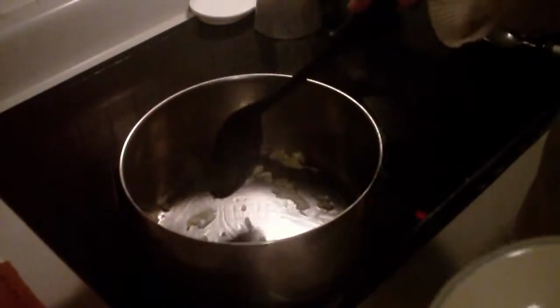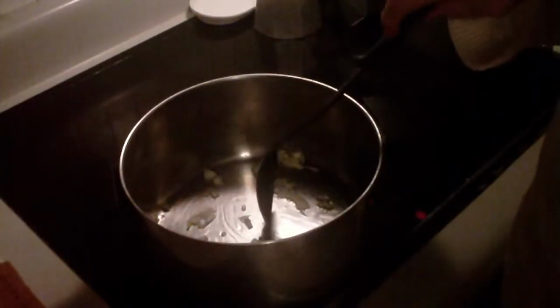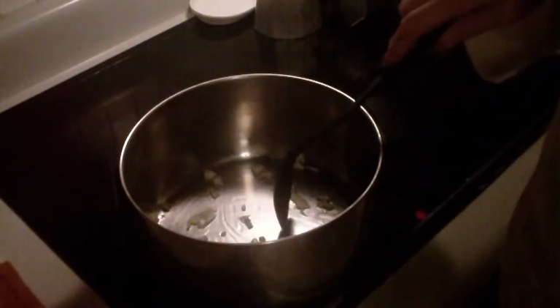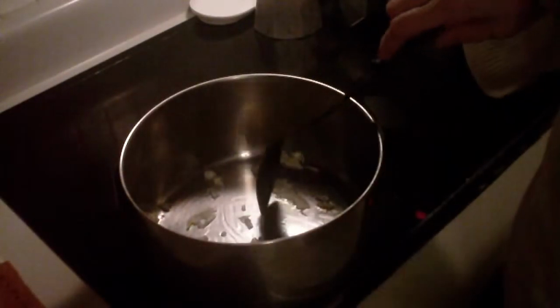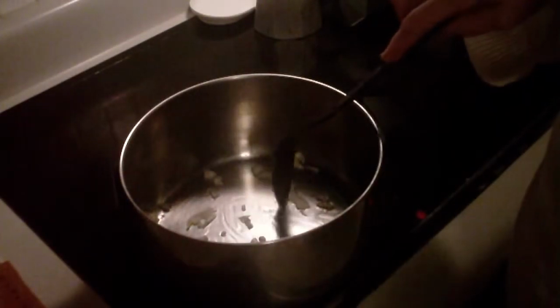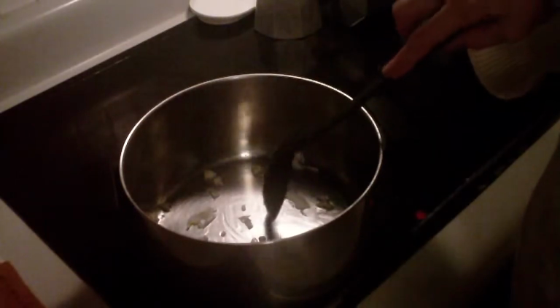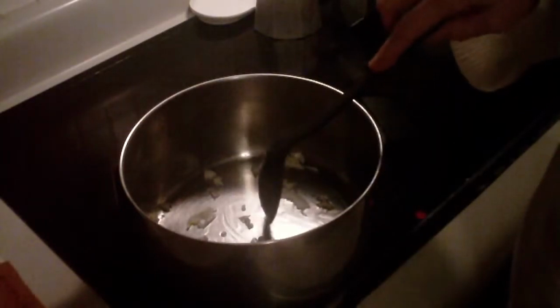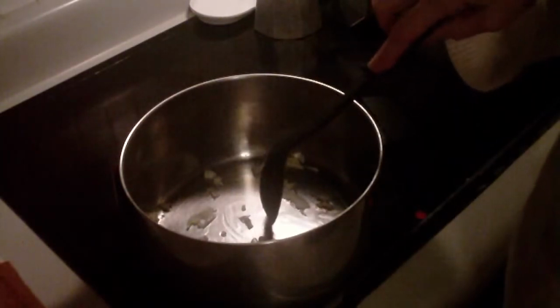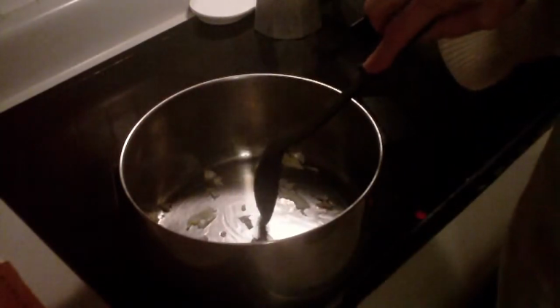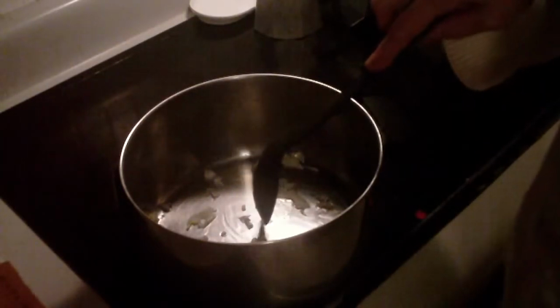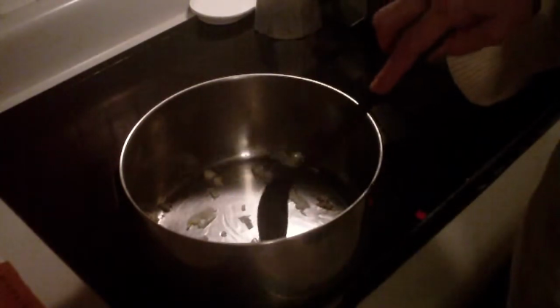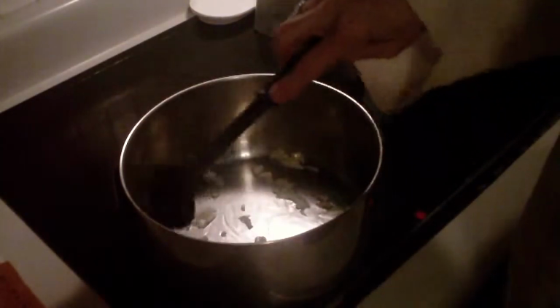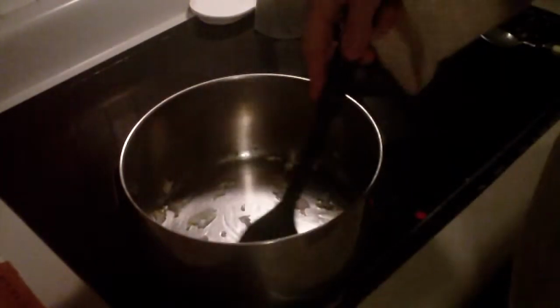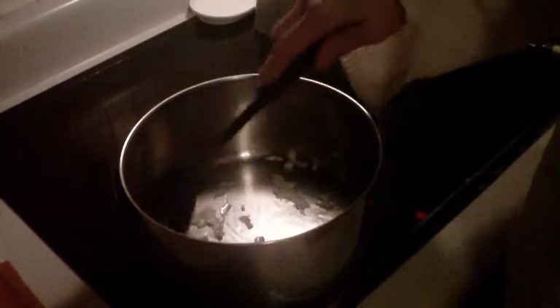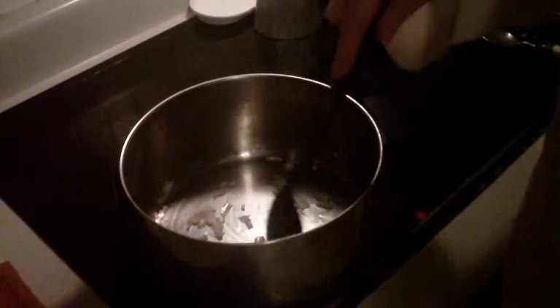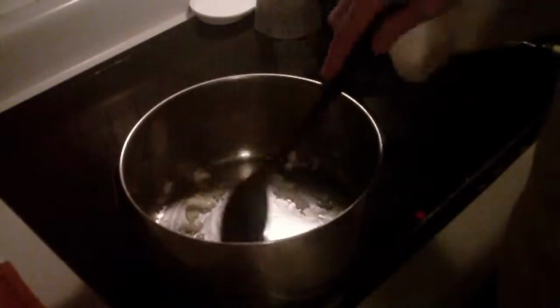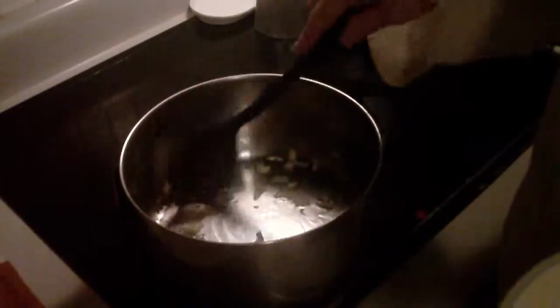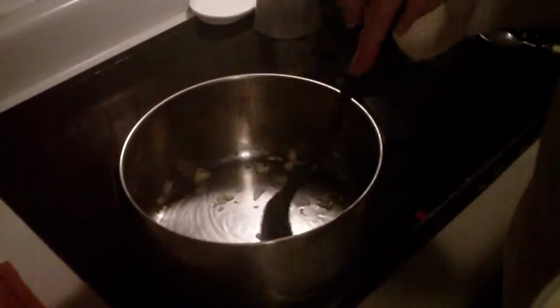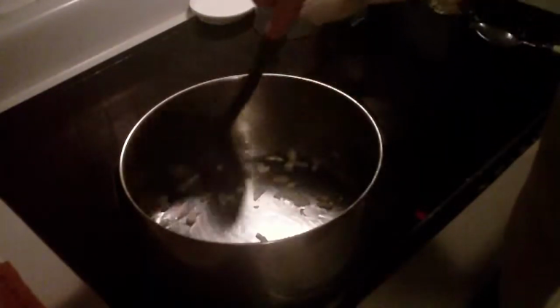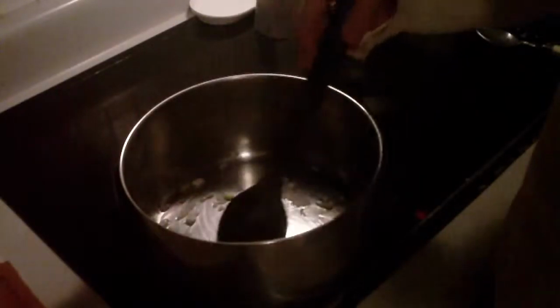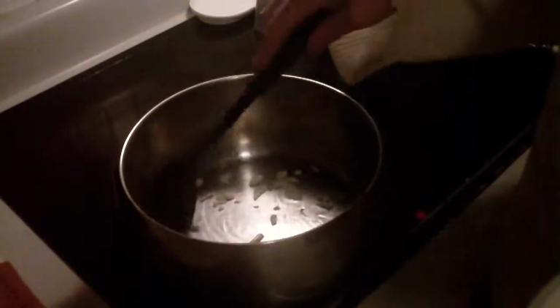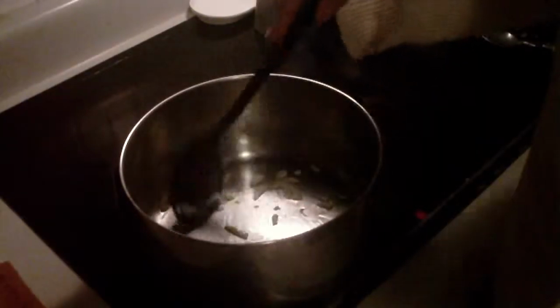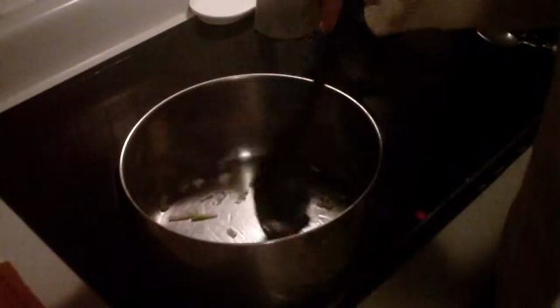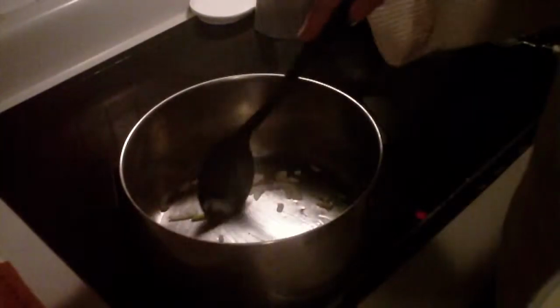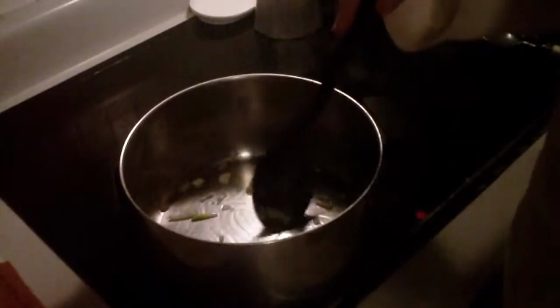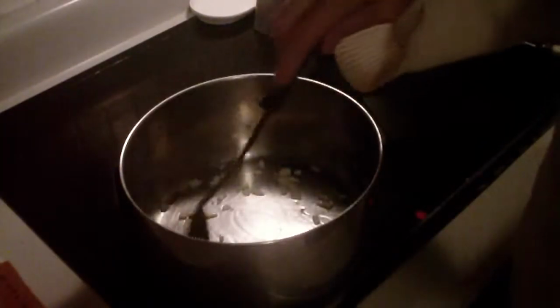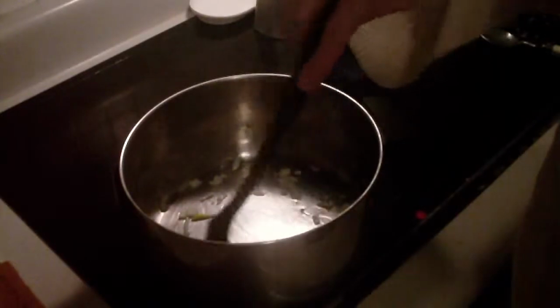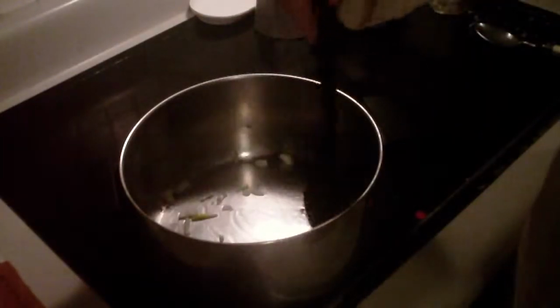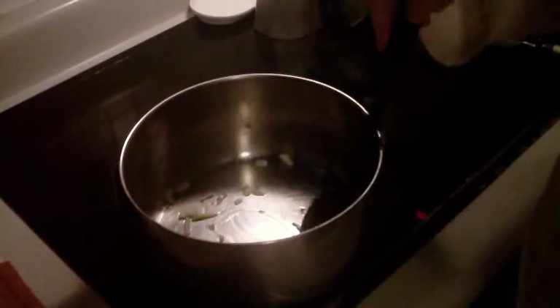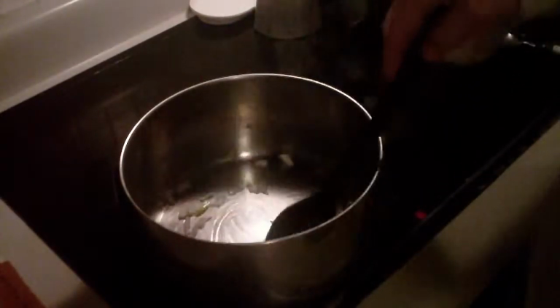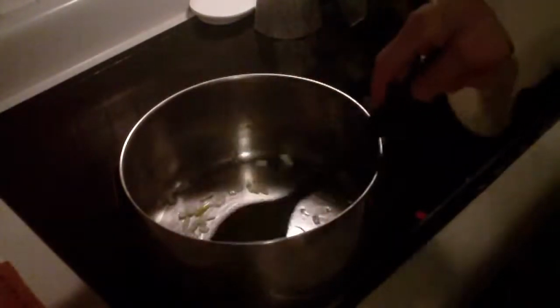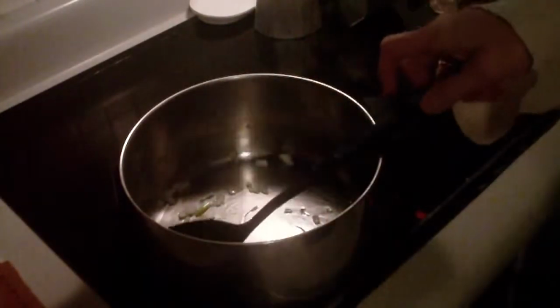My pan is an old pan and it's higher in the middle than on the sides, so I have to stir things. Otherwise I have hot spots and they'll burn. I'll see you in about five minutes.